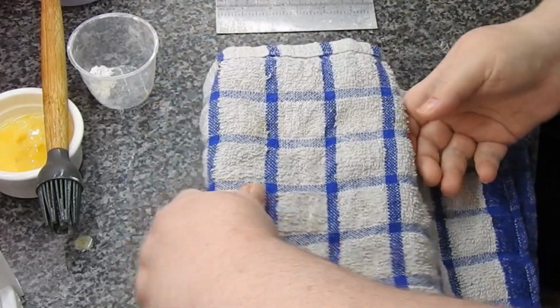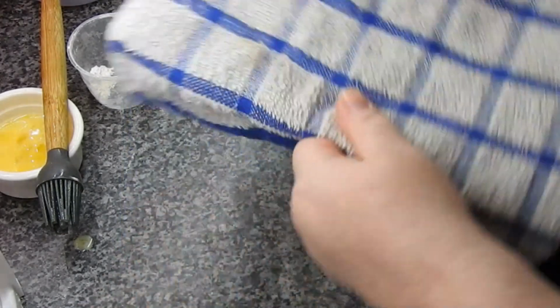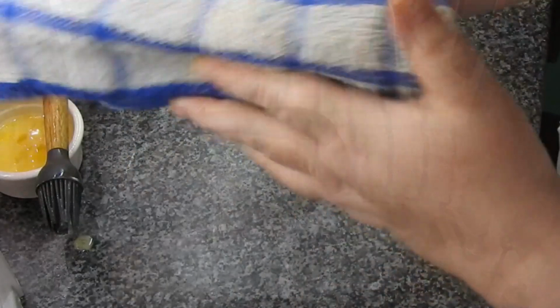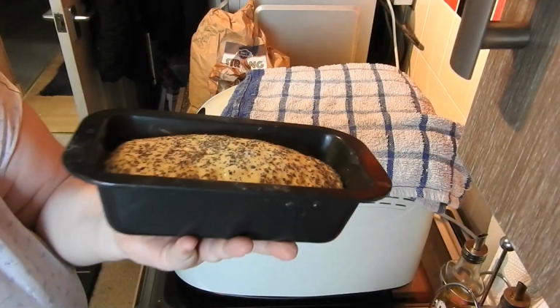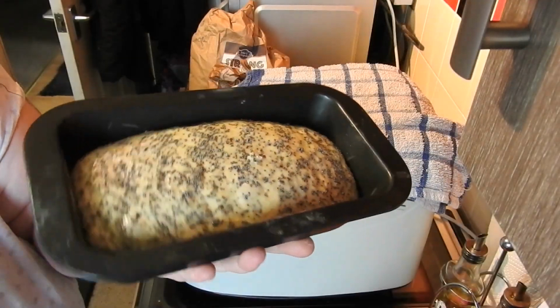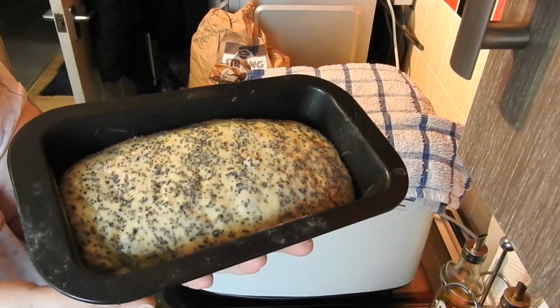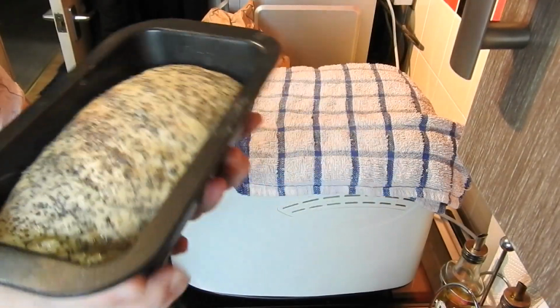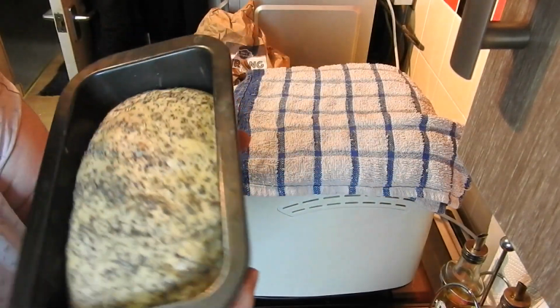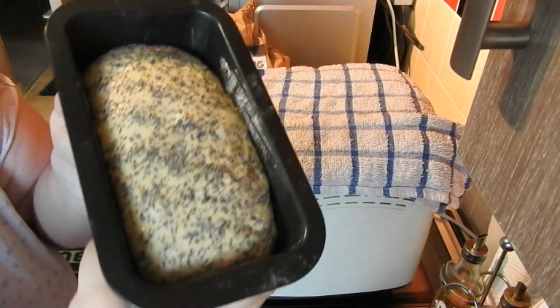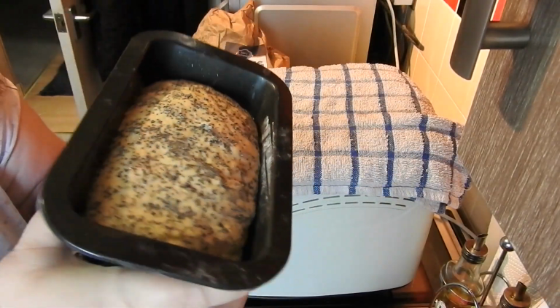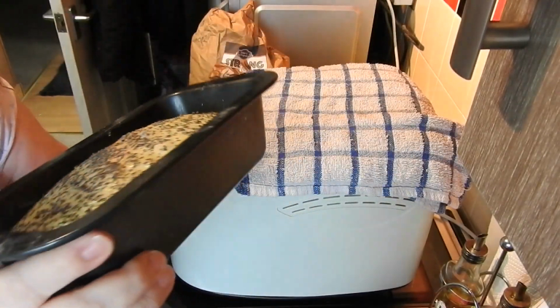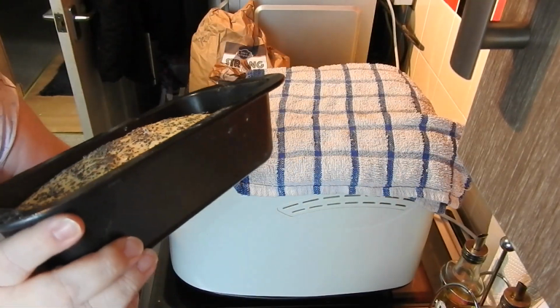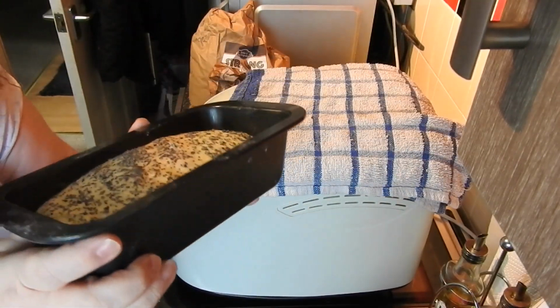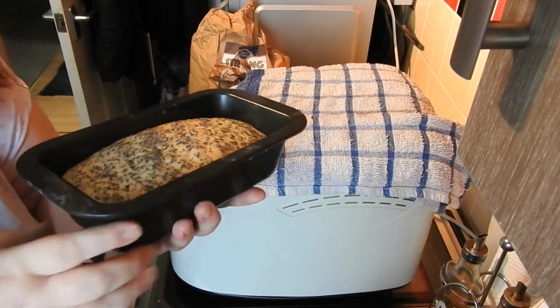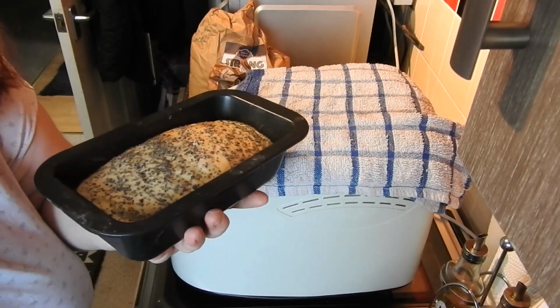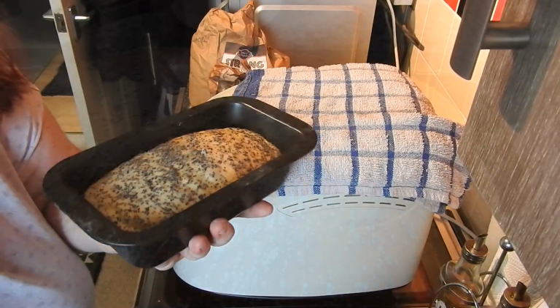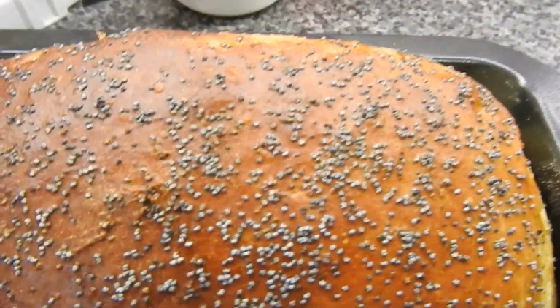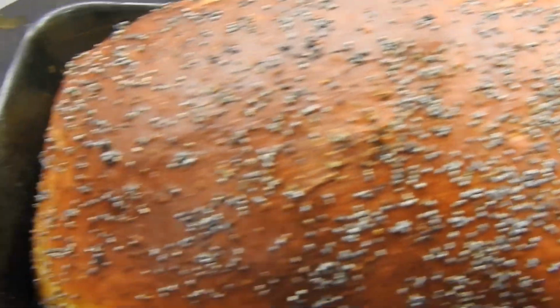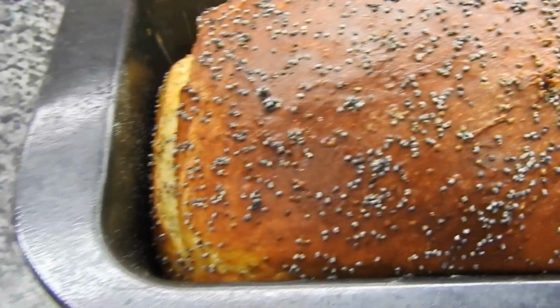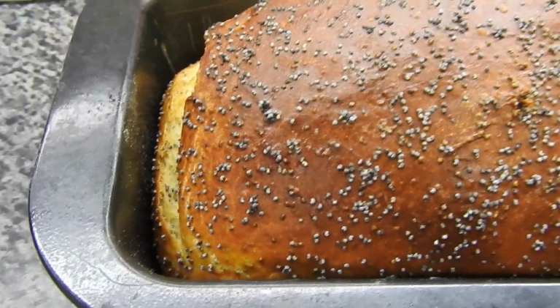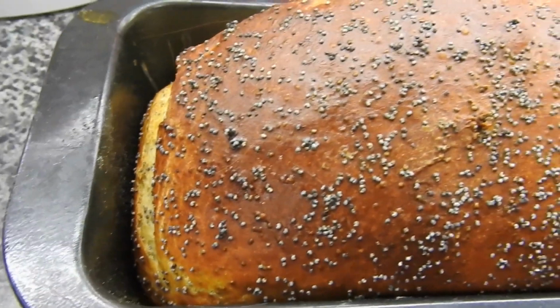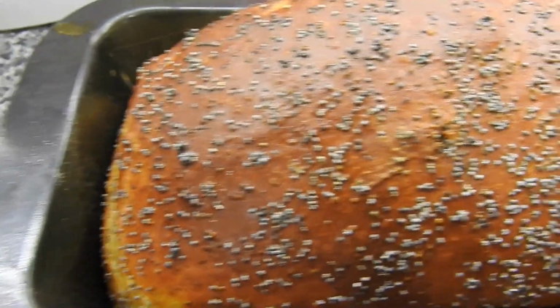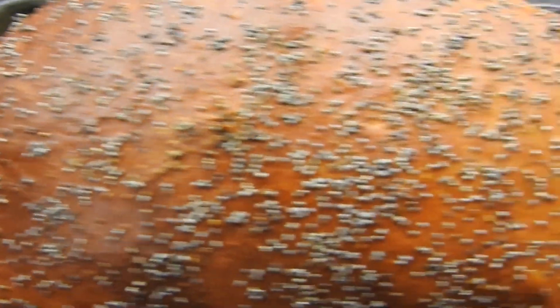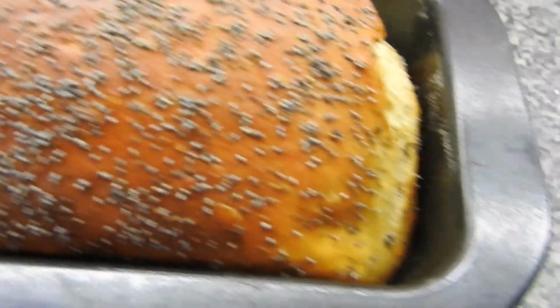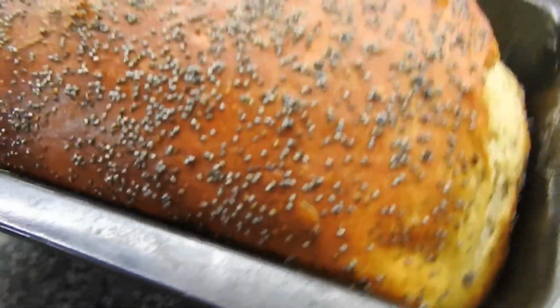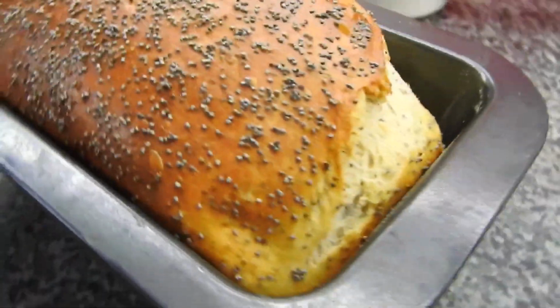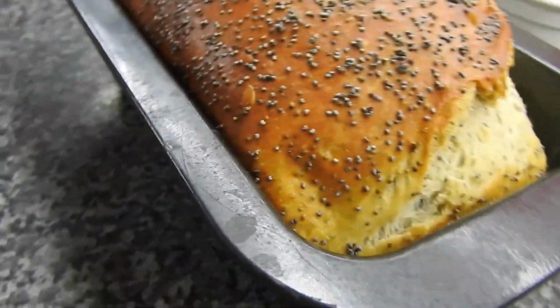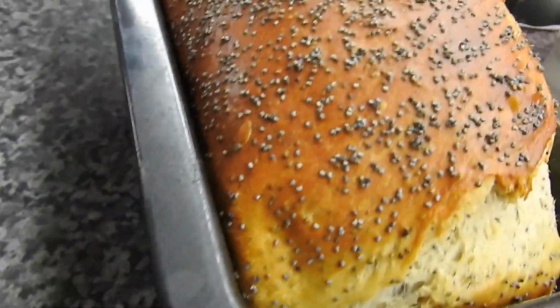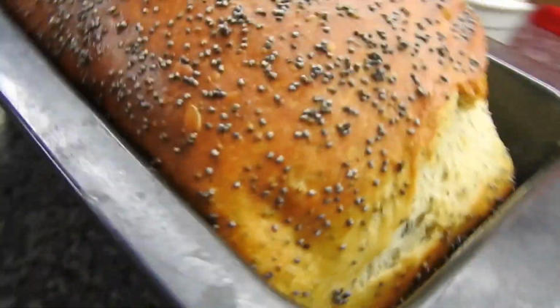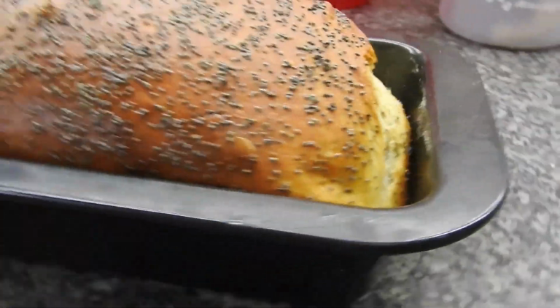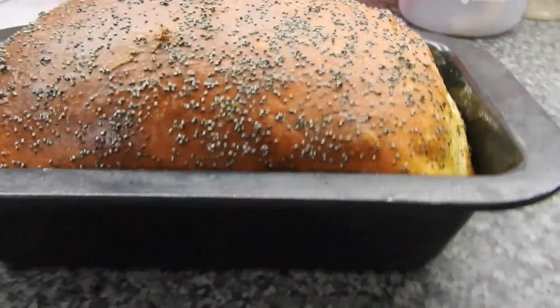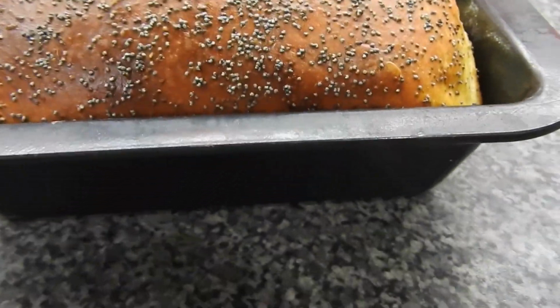I'd leave it another 20 odd minutes, then pop it into the oven on gas mark five for 30 minutes, then check to make sure it's fully cooked. And there is the first poppy seed loaf.